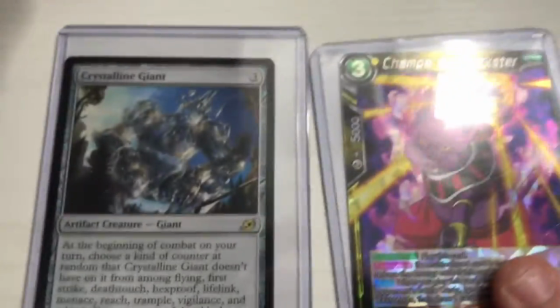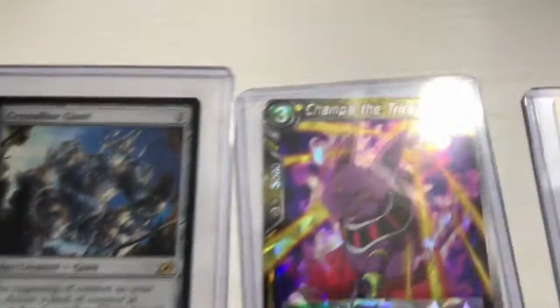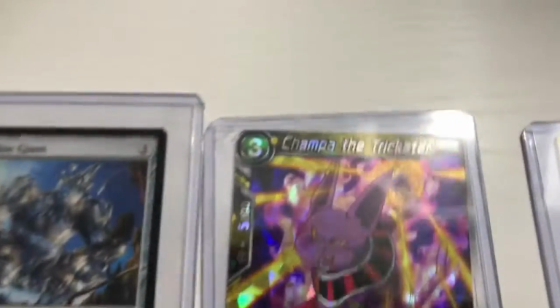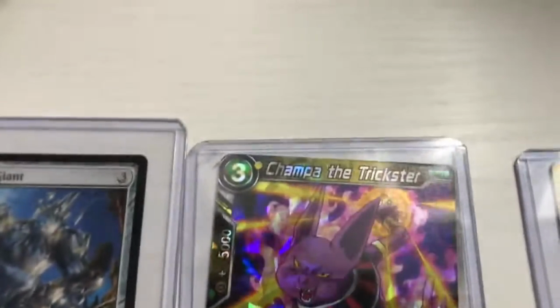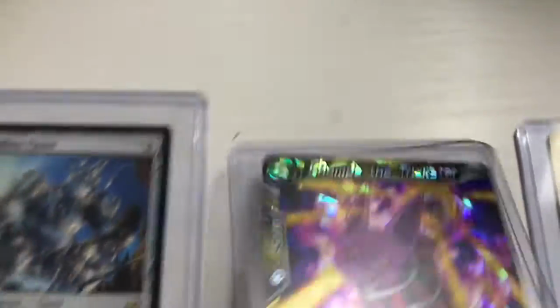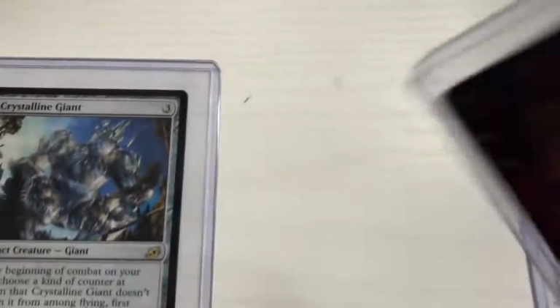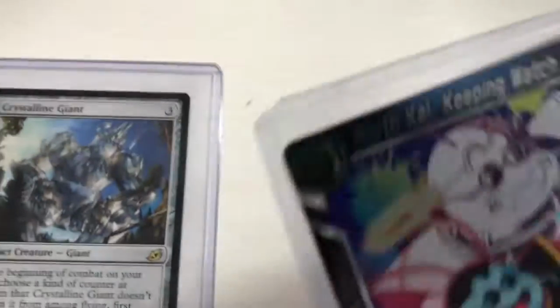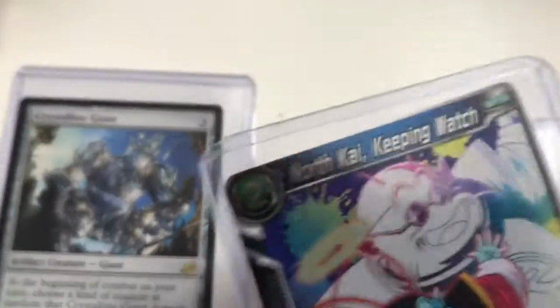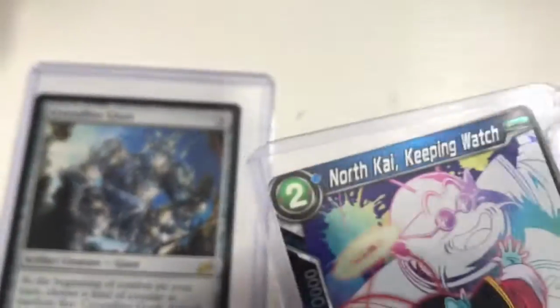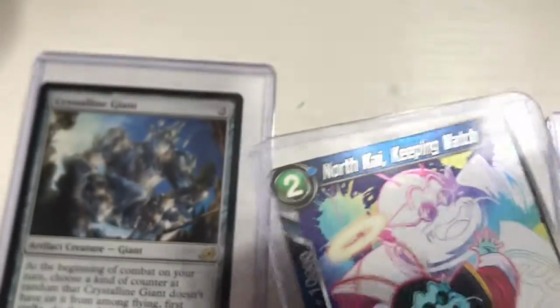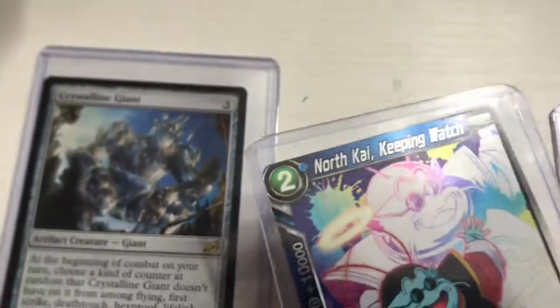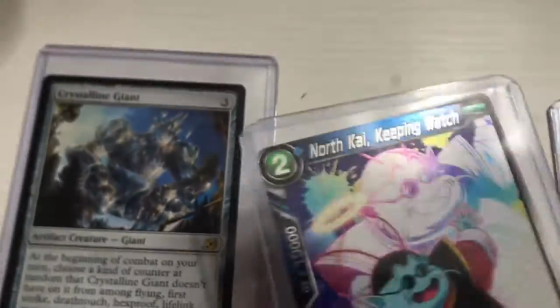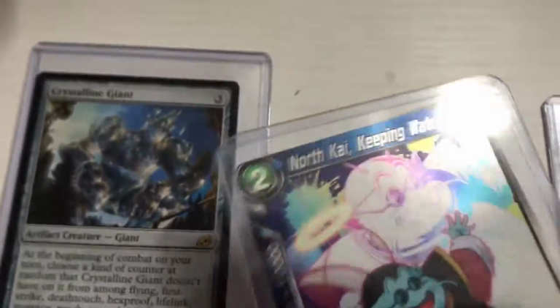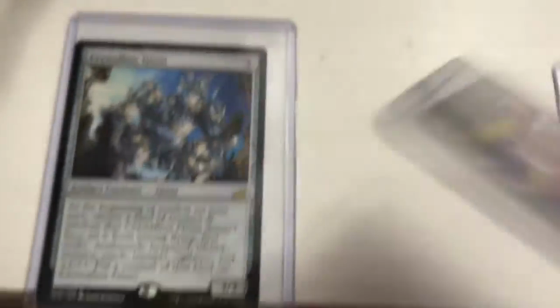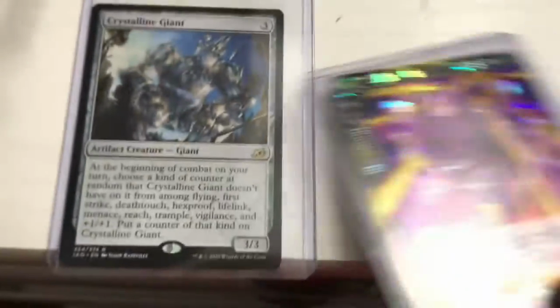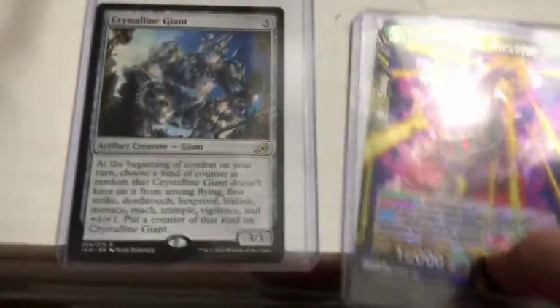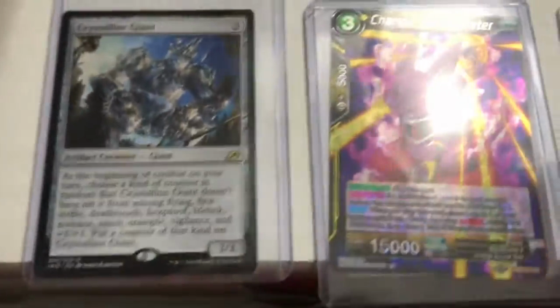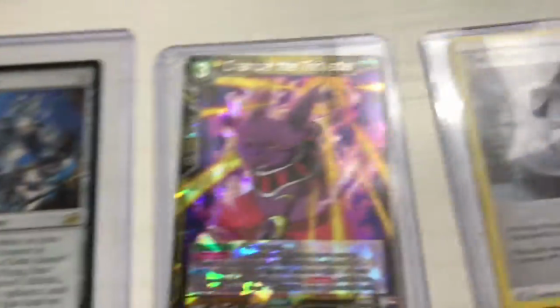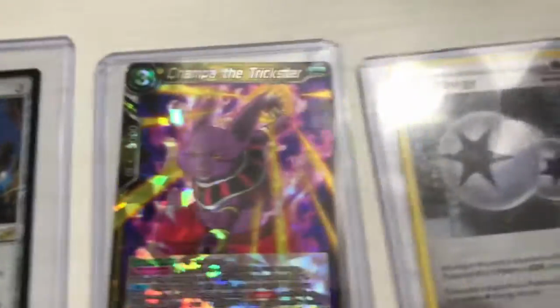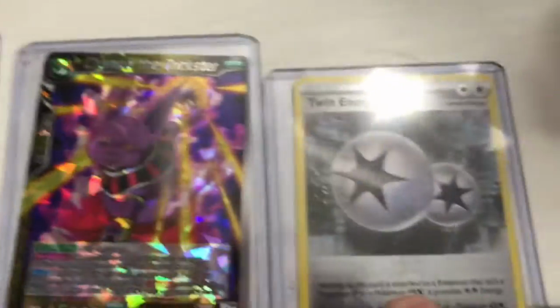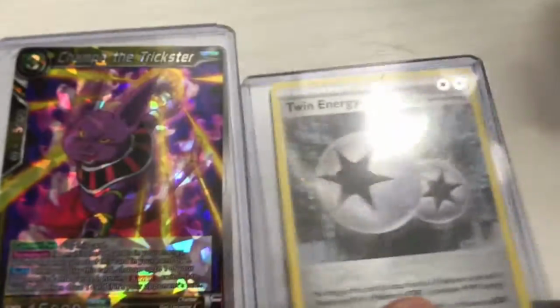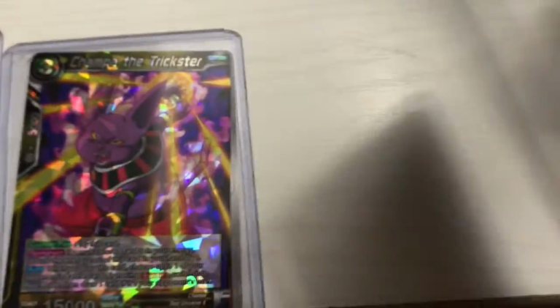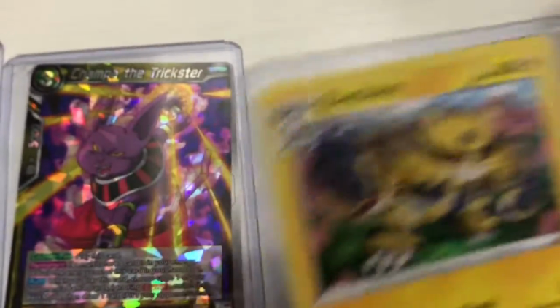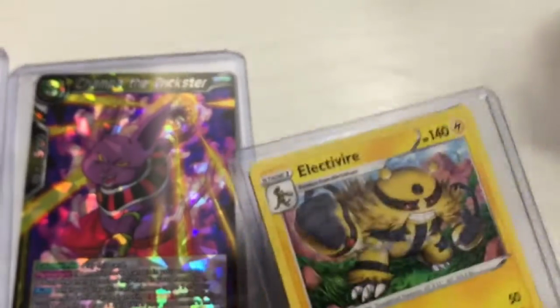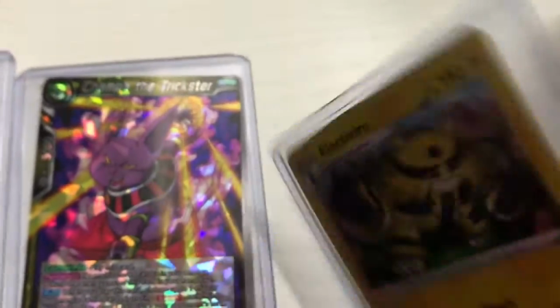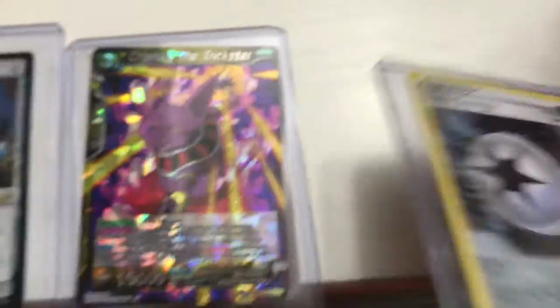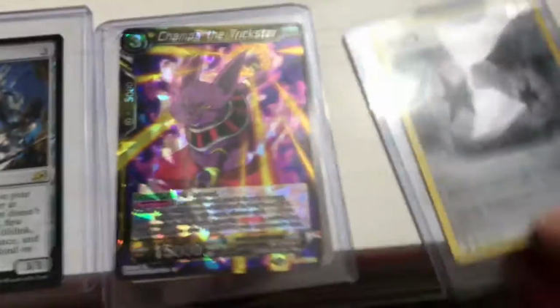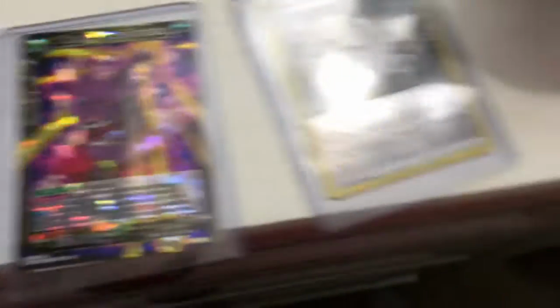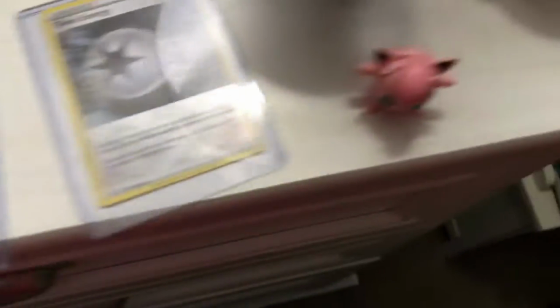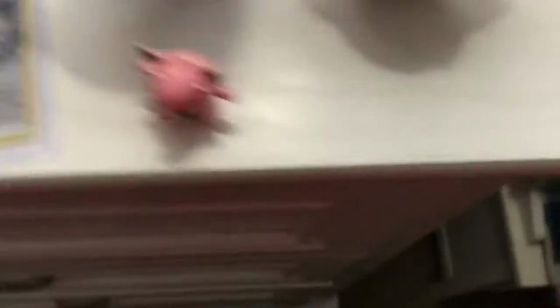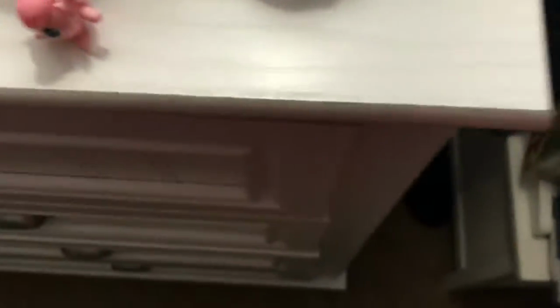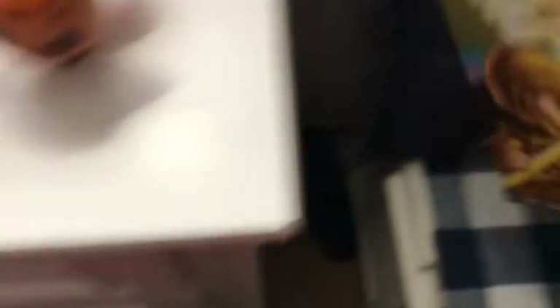I got Chompa the Trickster and North Kai Keeping Watch, and then Twin Energy and Electivire.